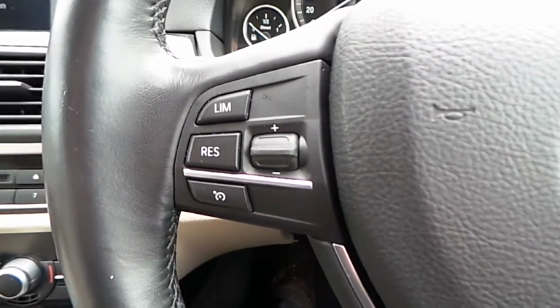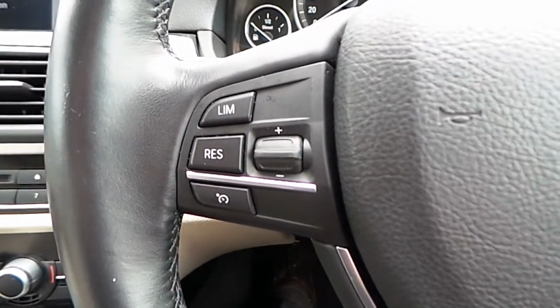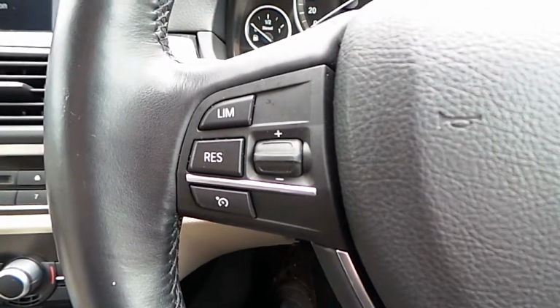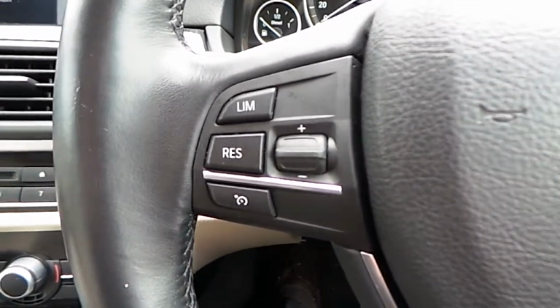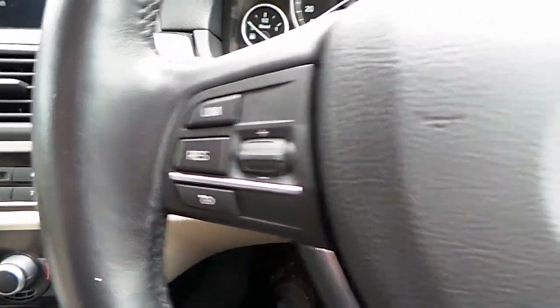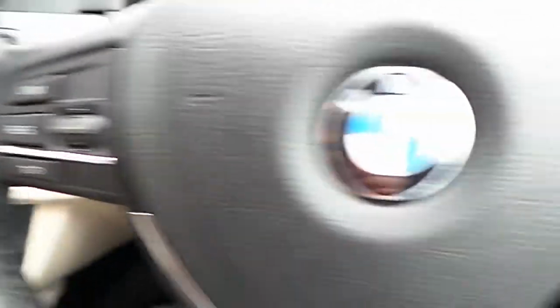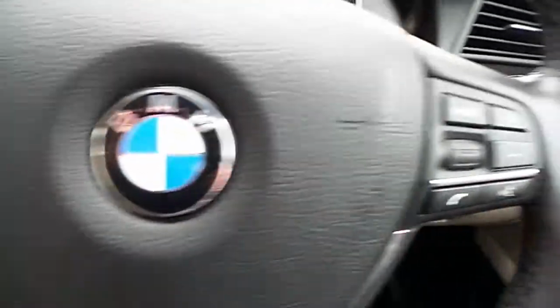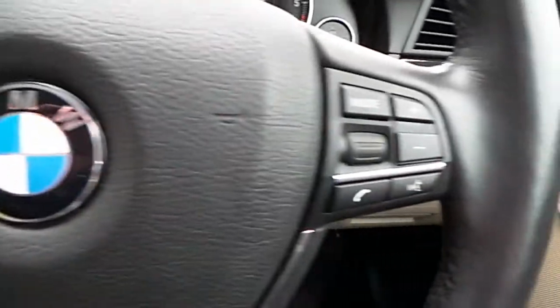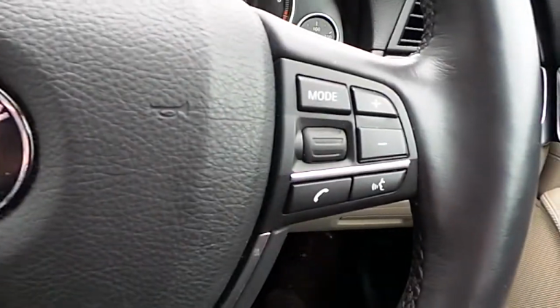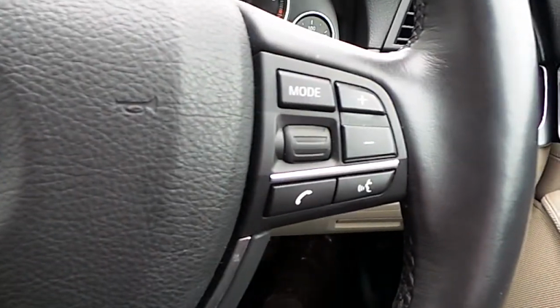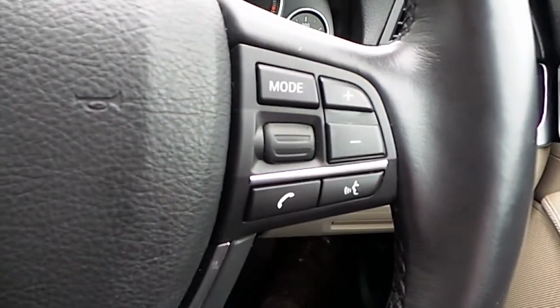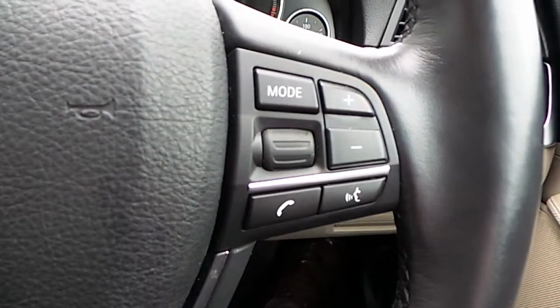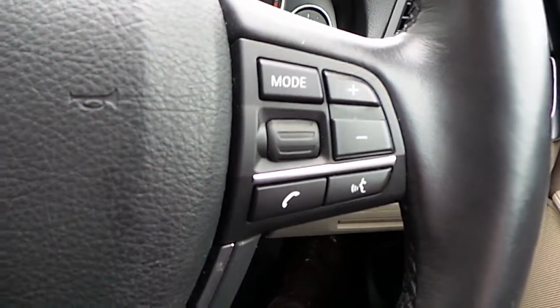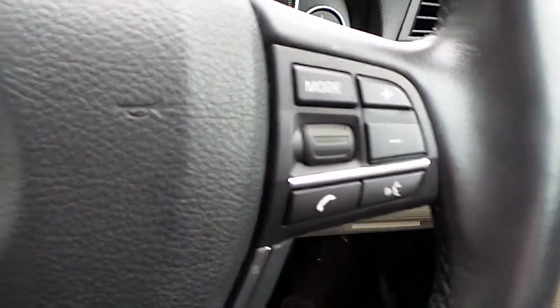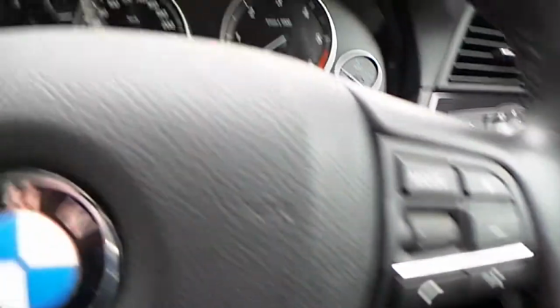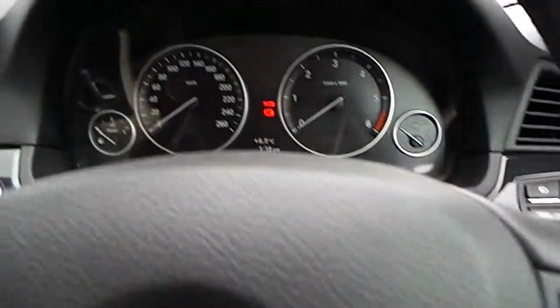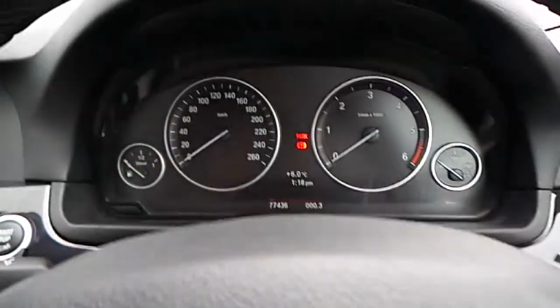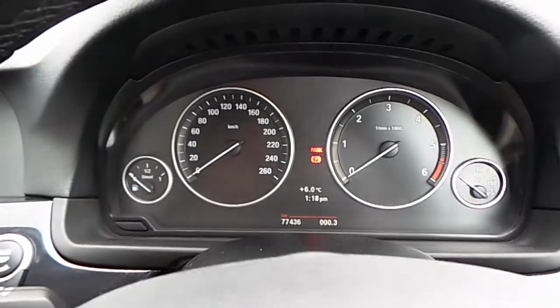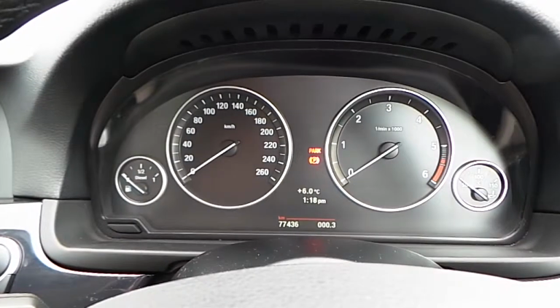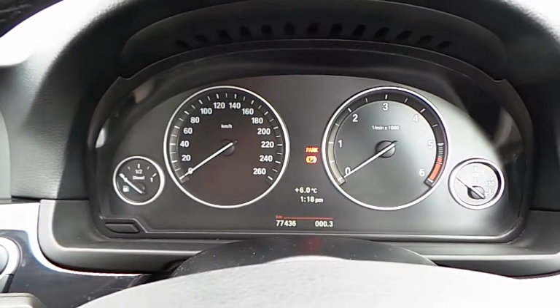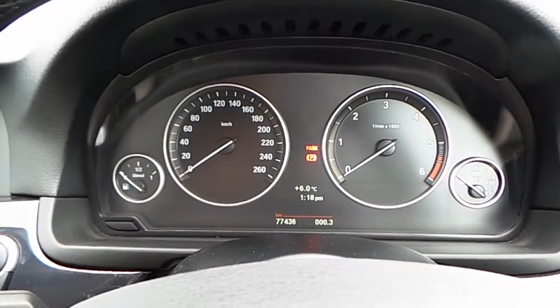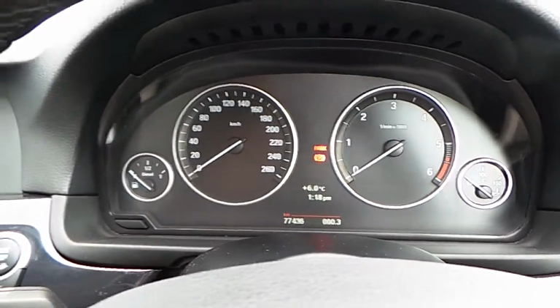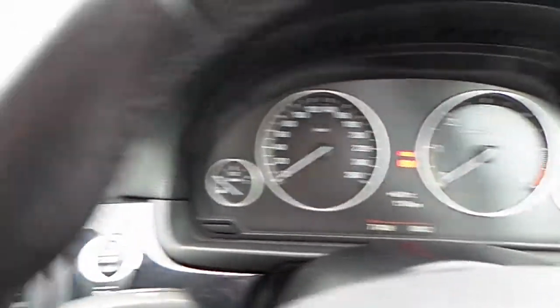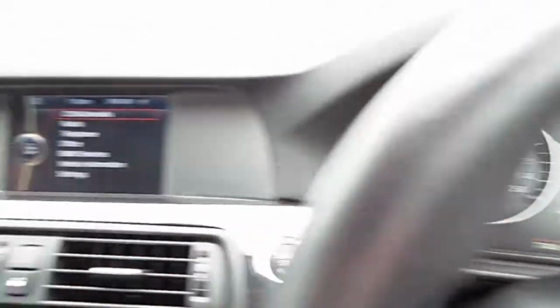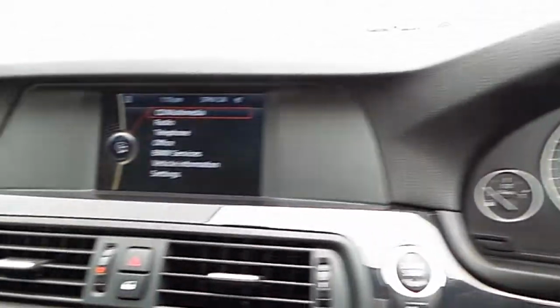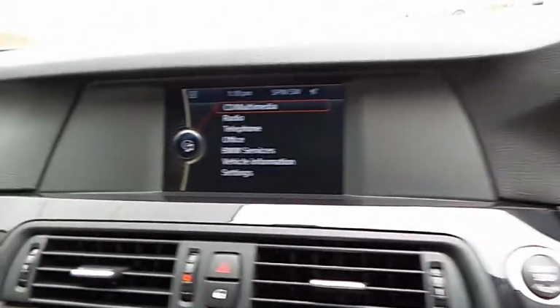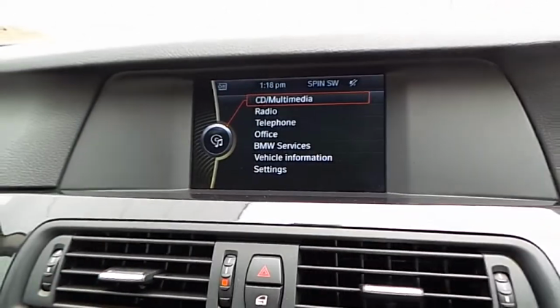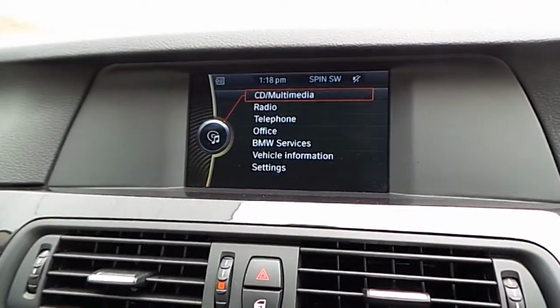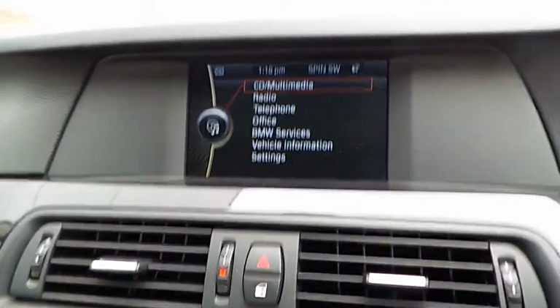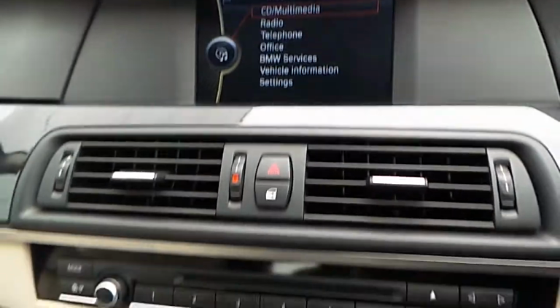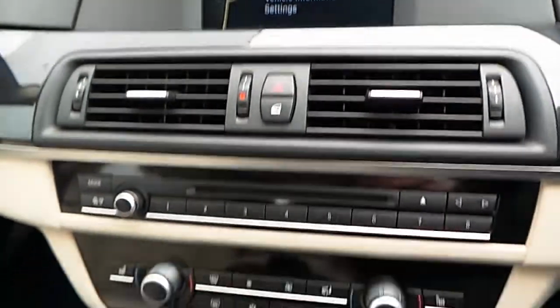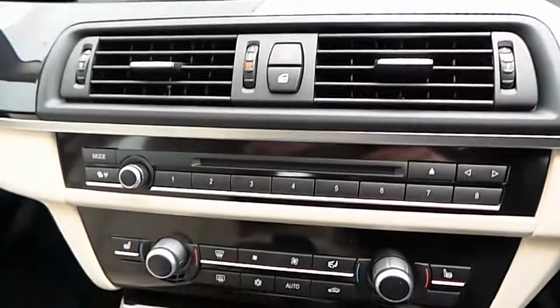Here is the multifunction sport steering wheel, which houses the cruise control buttons, Bluetooth, and volume control. And here are the clocks.